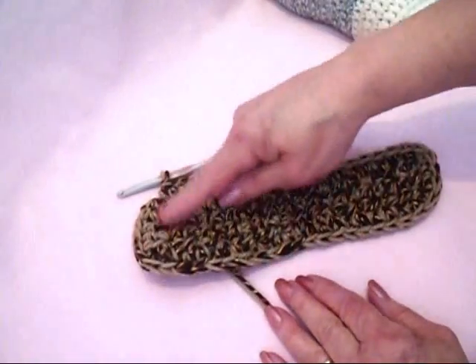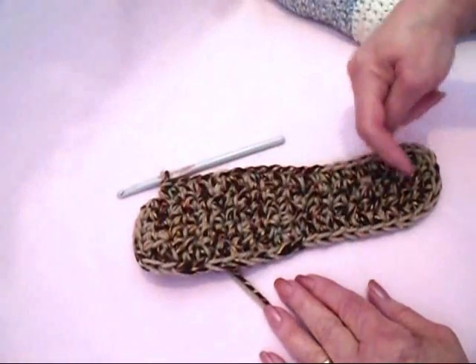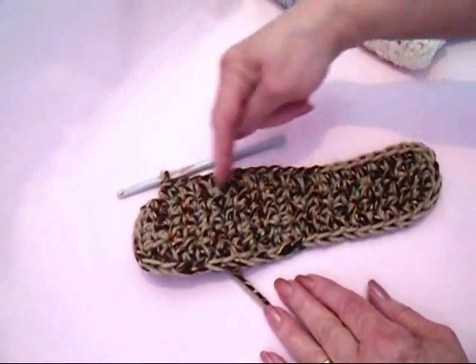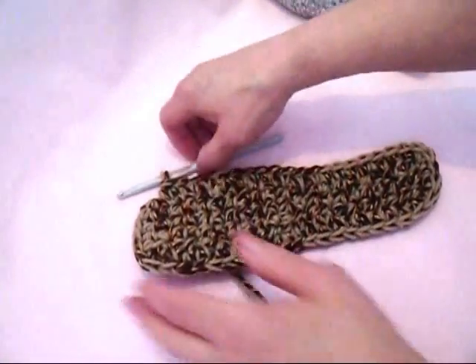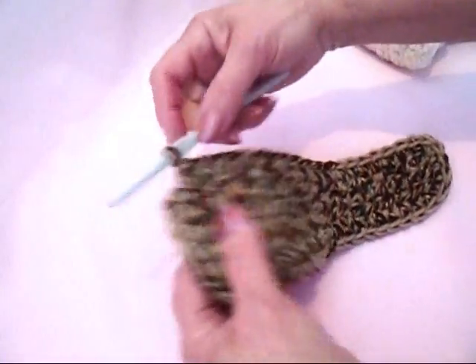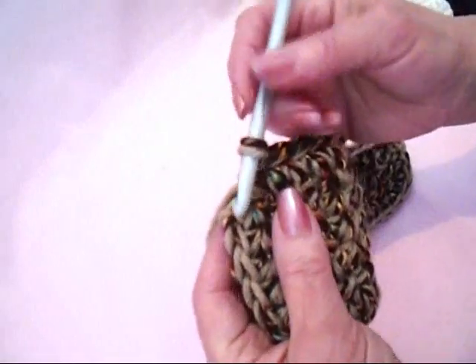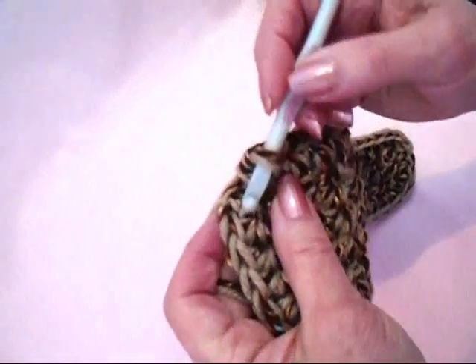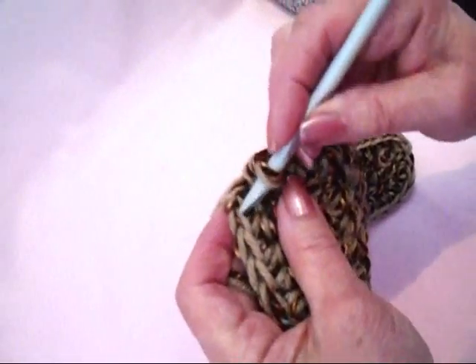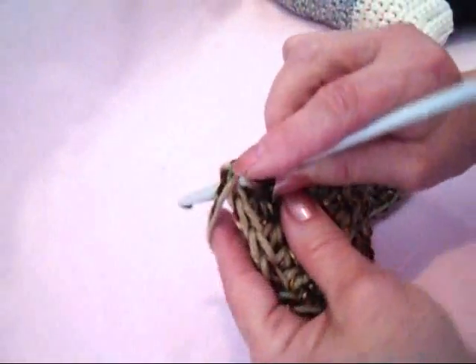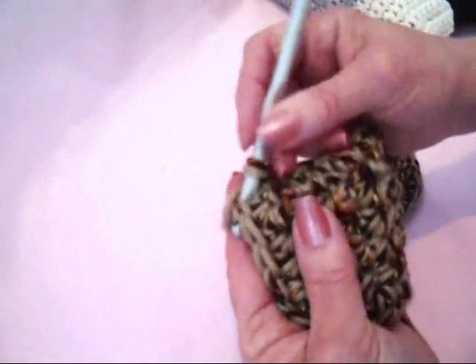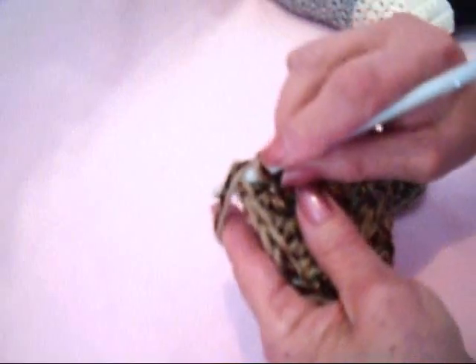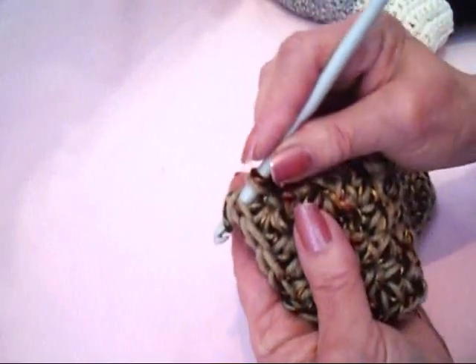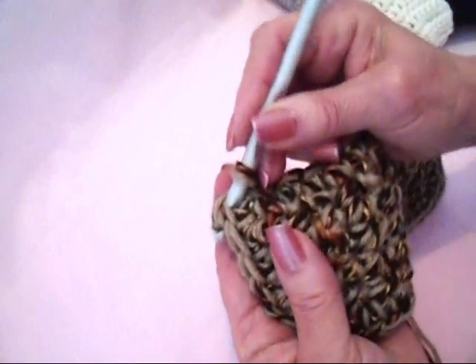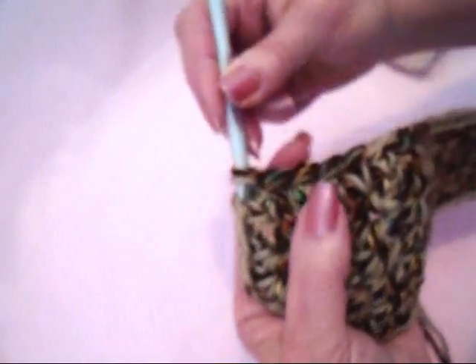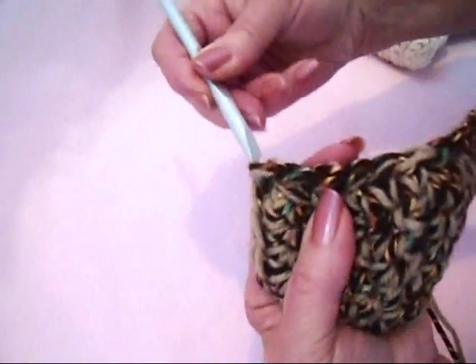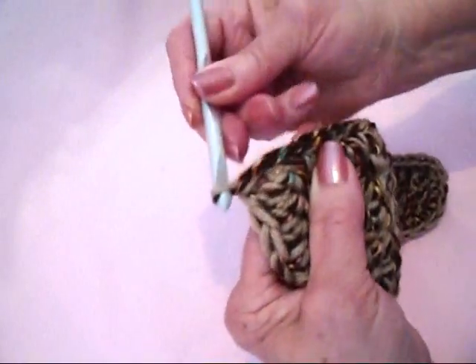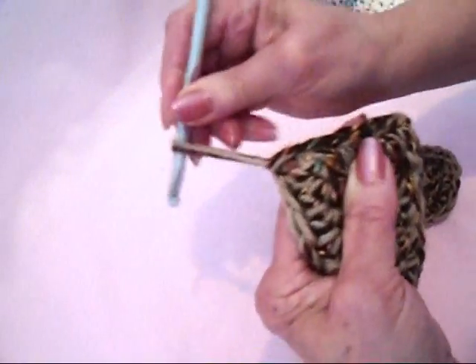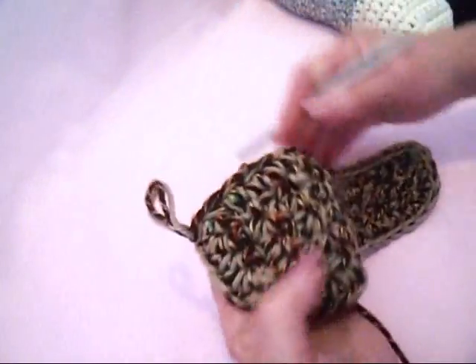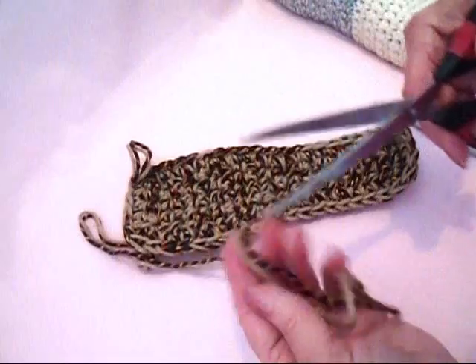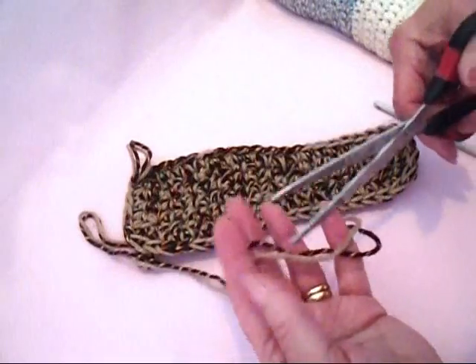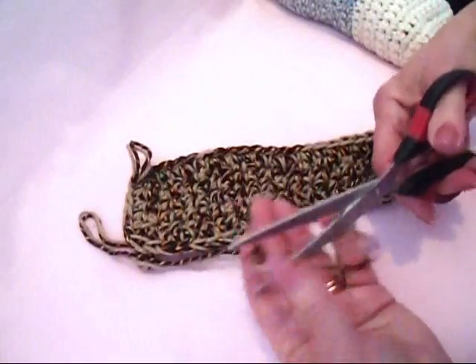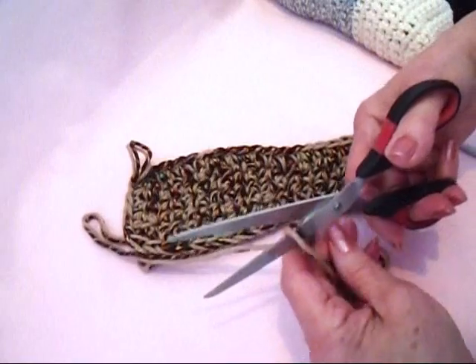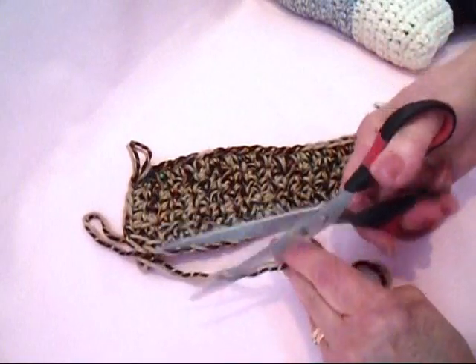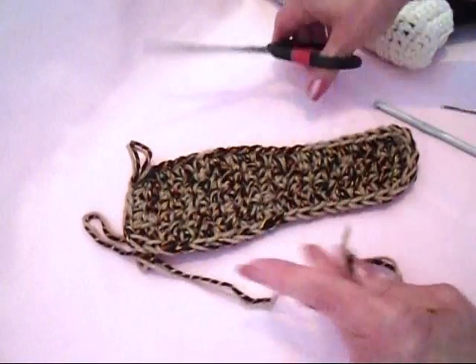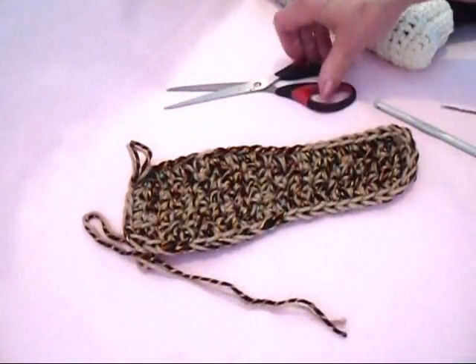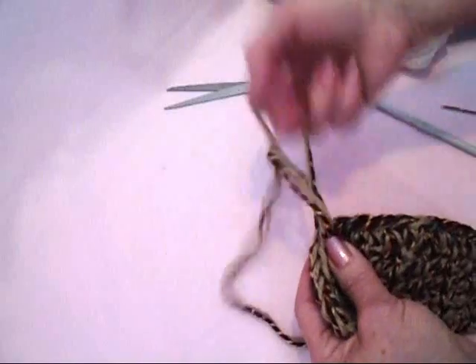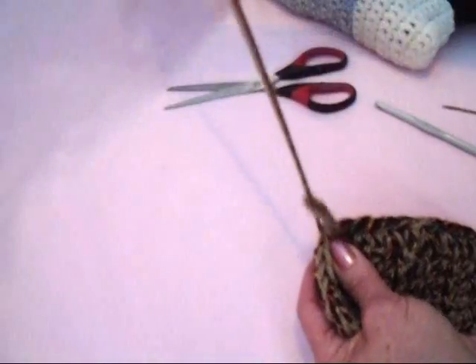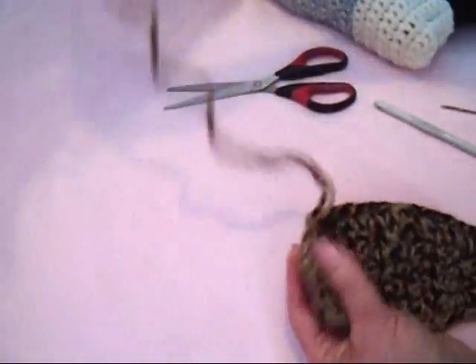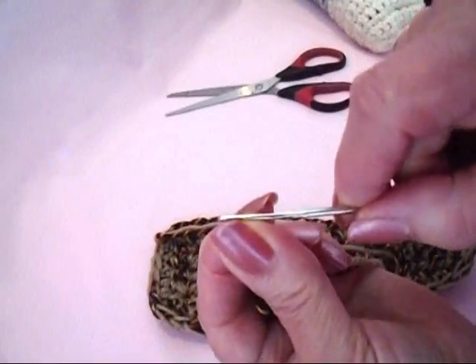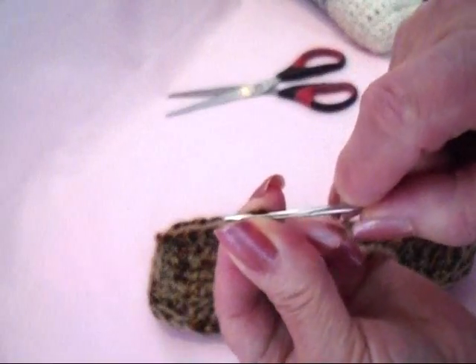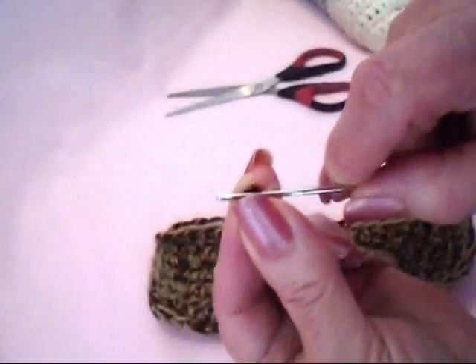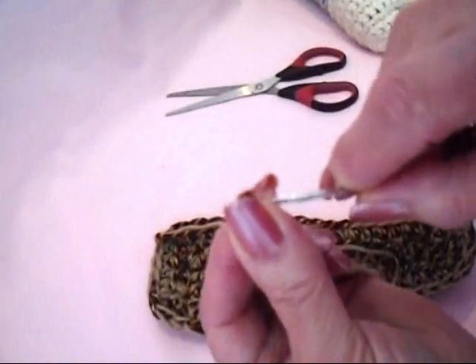I worked all the way around. At the end of the row, slip stitch to join in the very first single crochet, and fasten off with a long yarn end. Thread the yarn end into a yarn needle.